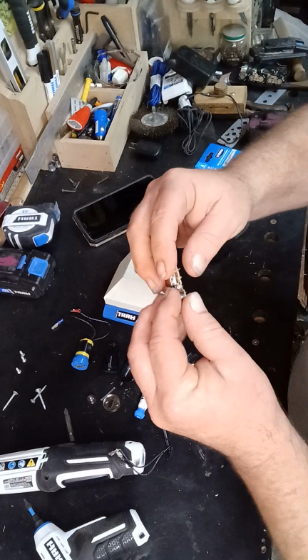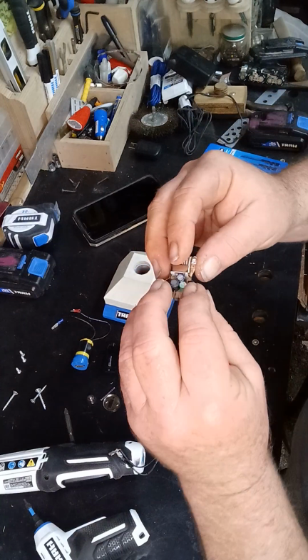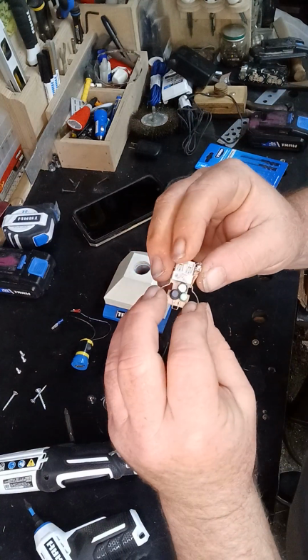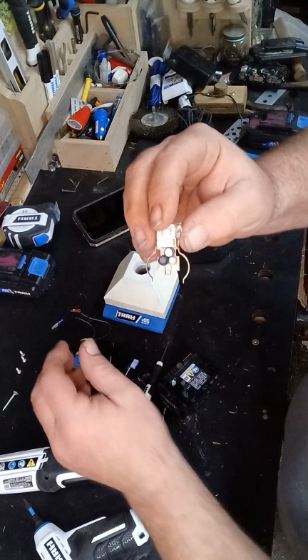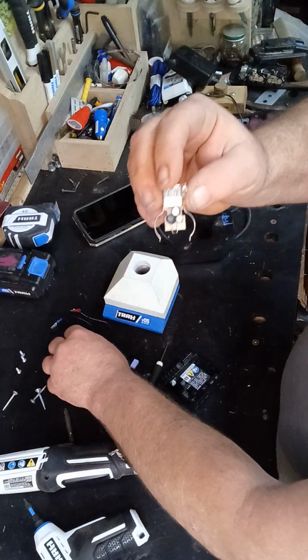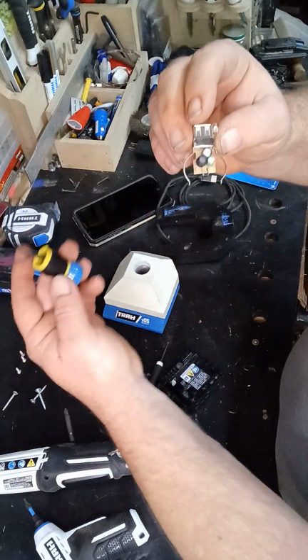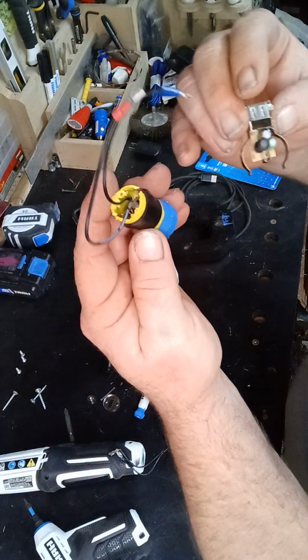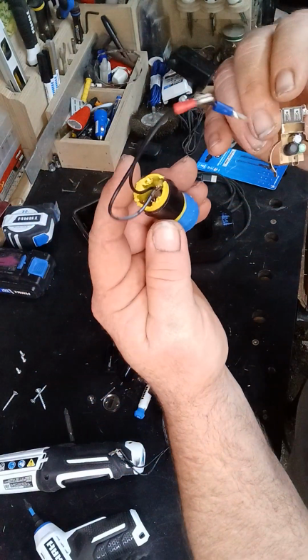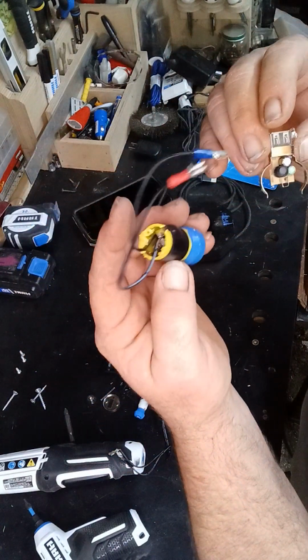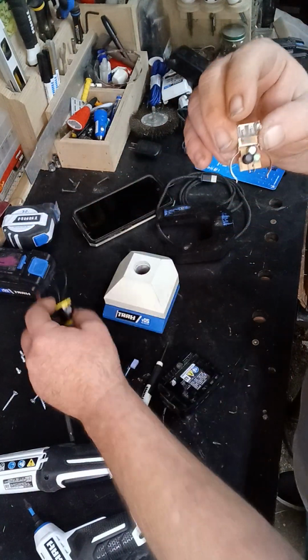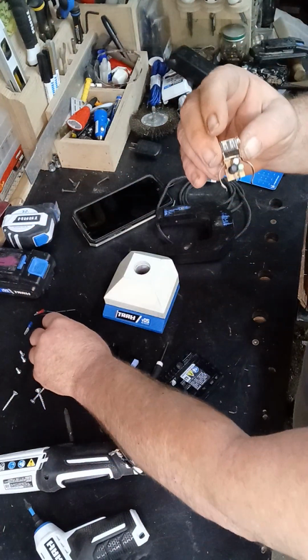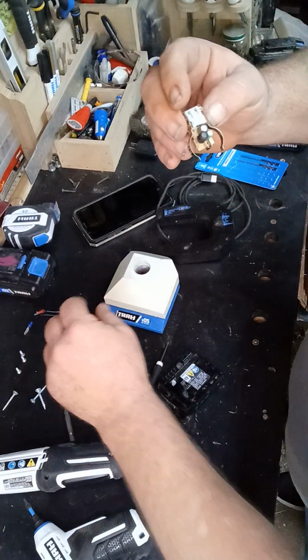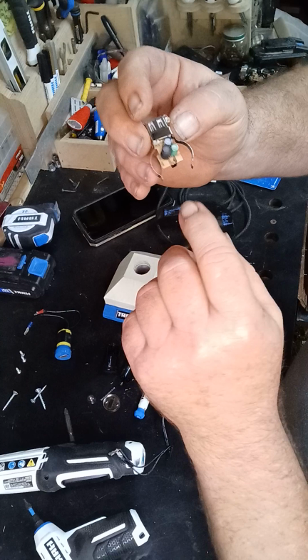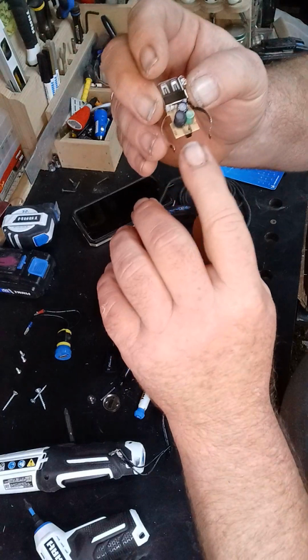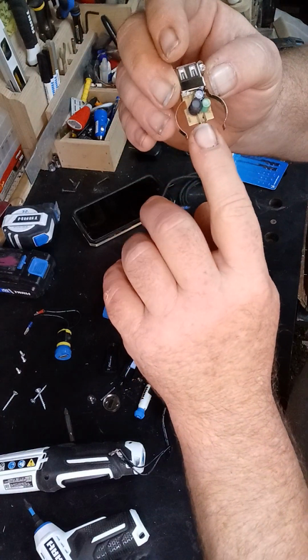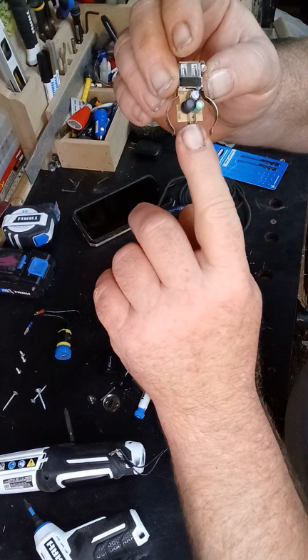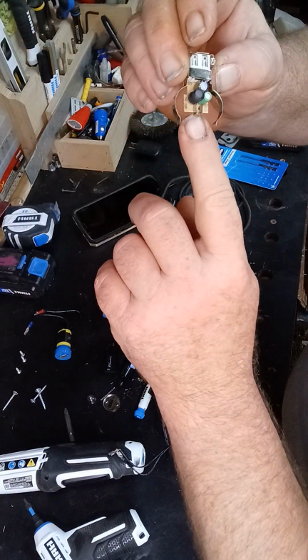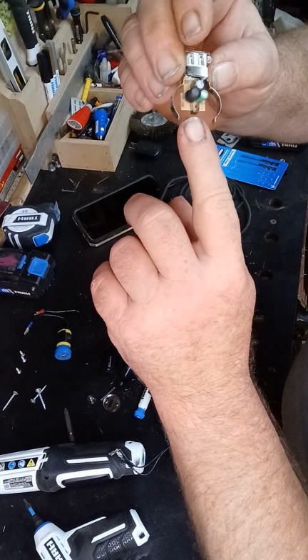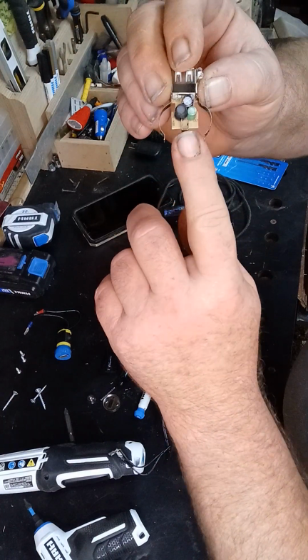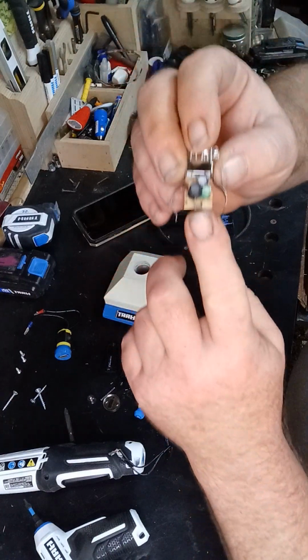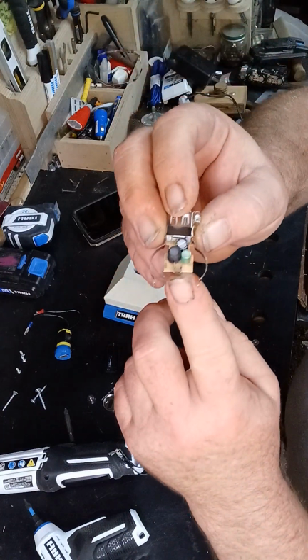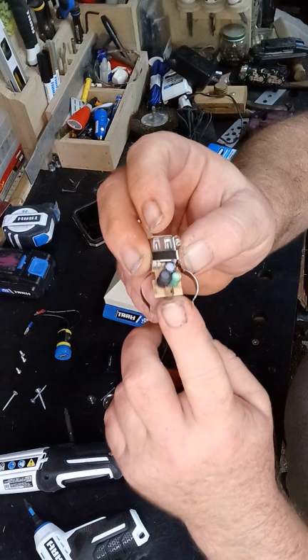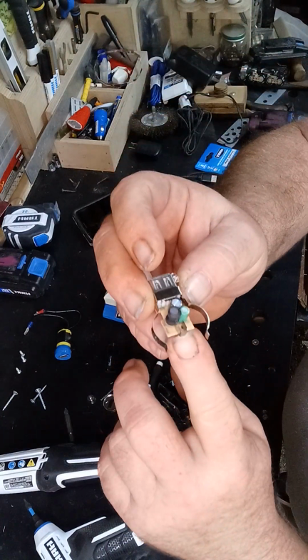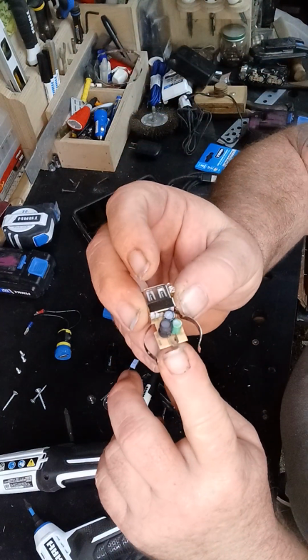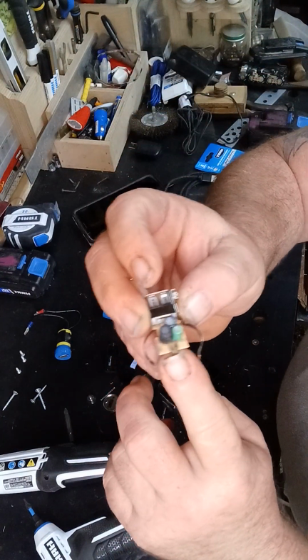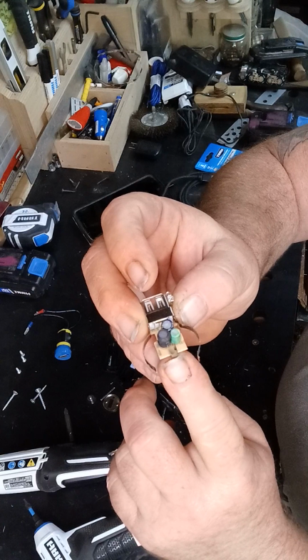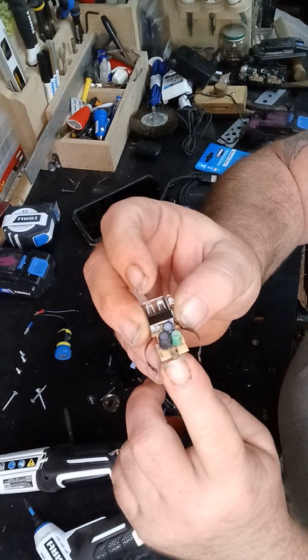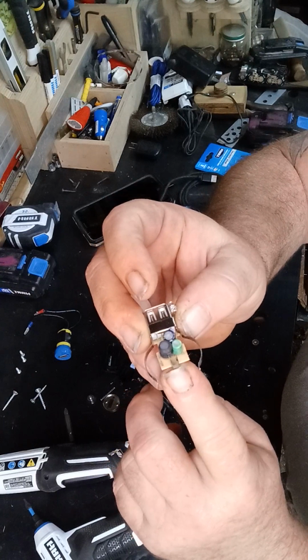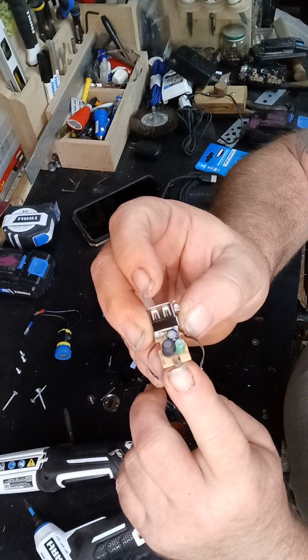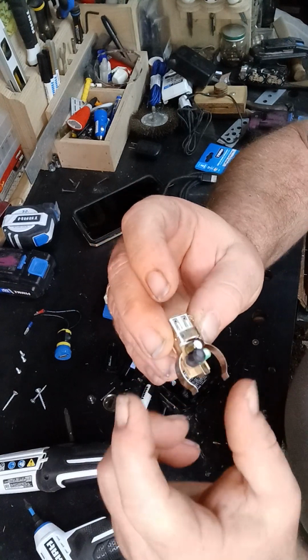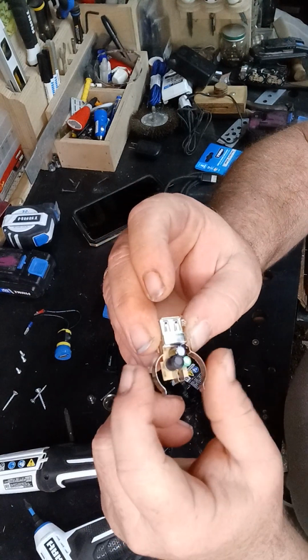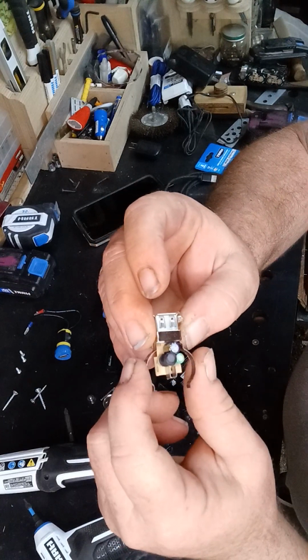On this one that I did already, this middle spot right here — this is your hot, your positive, and these are your negative.